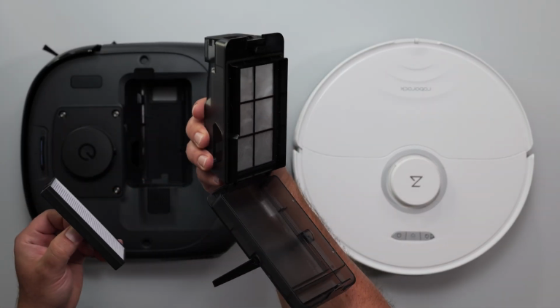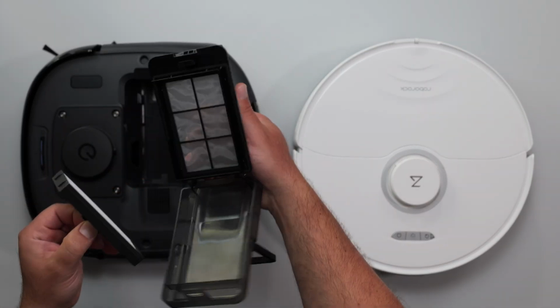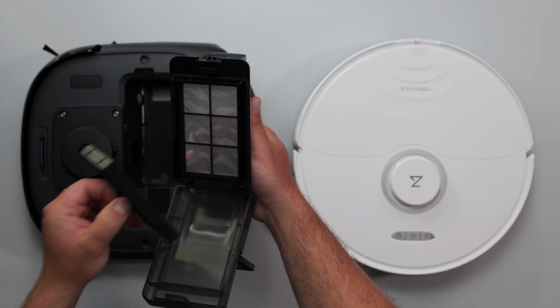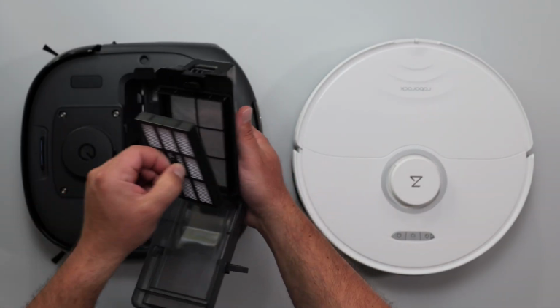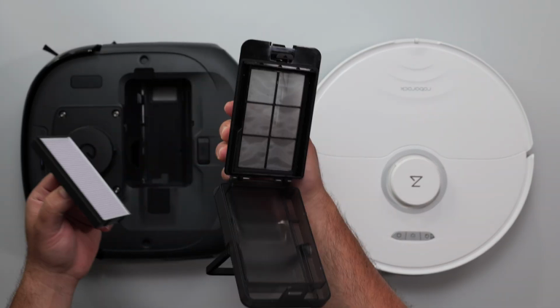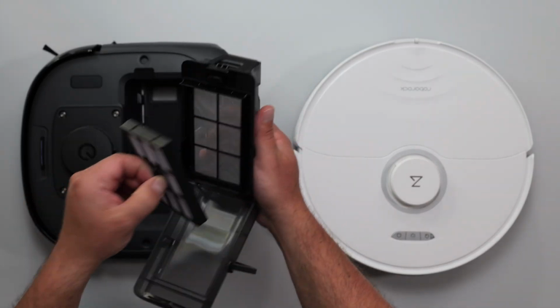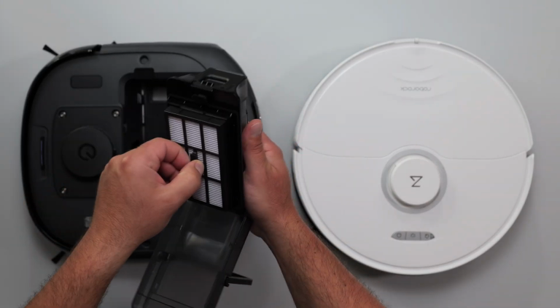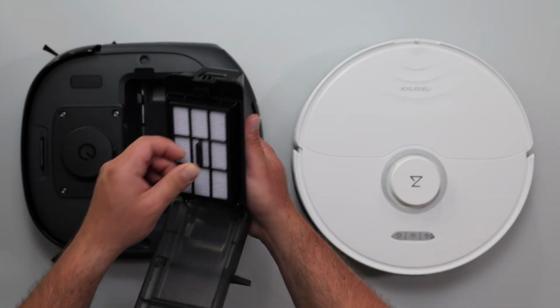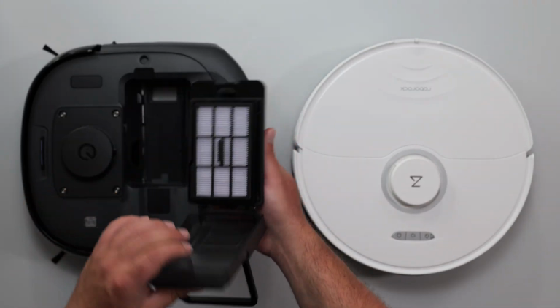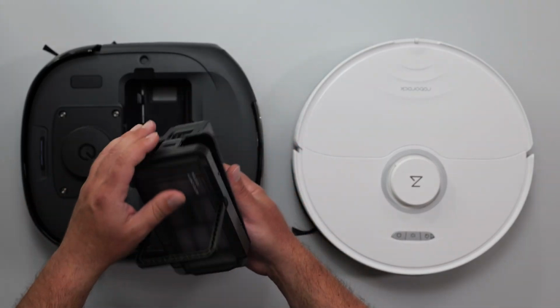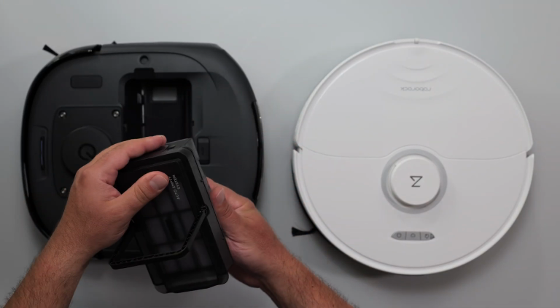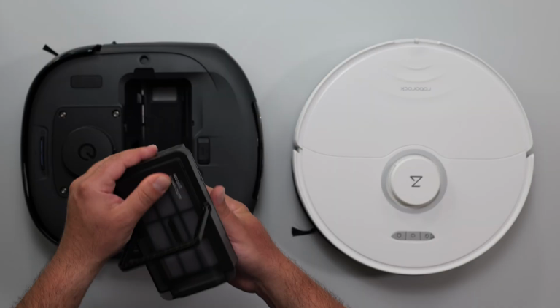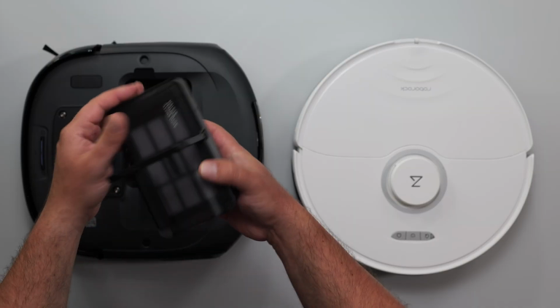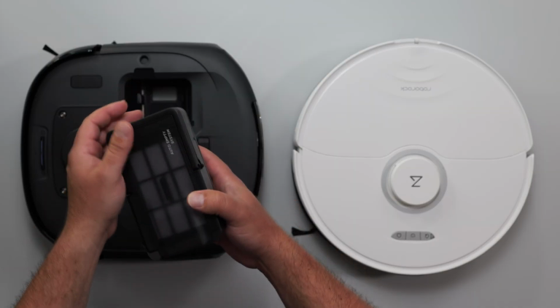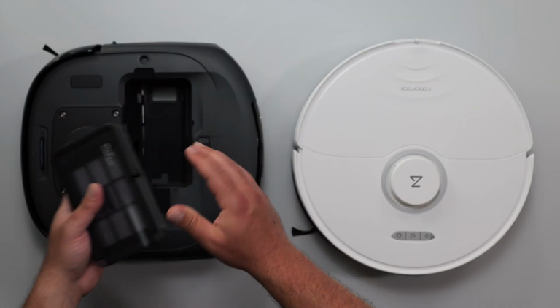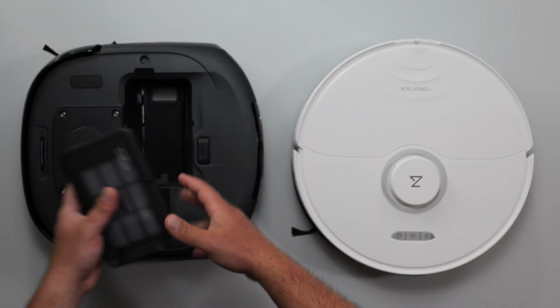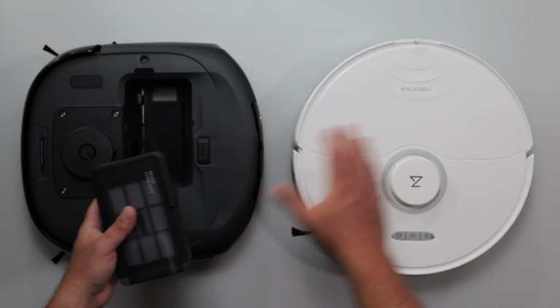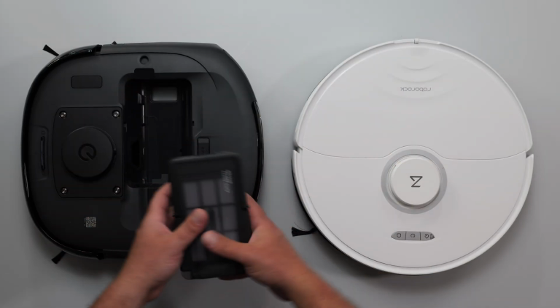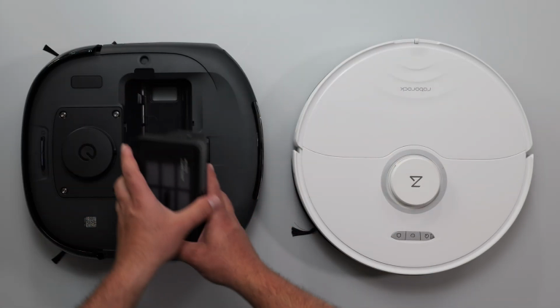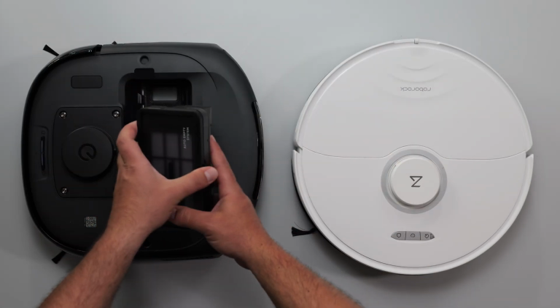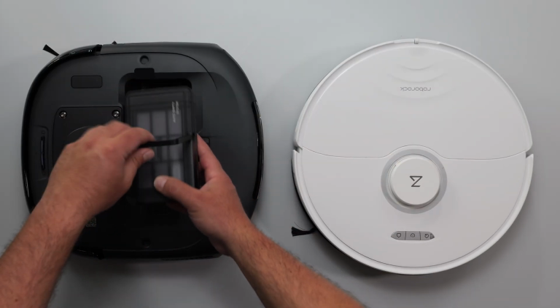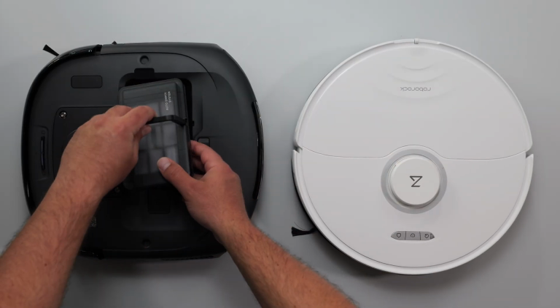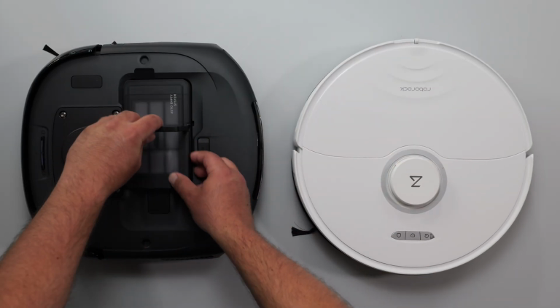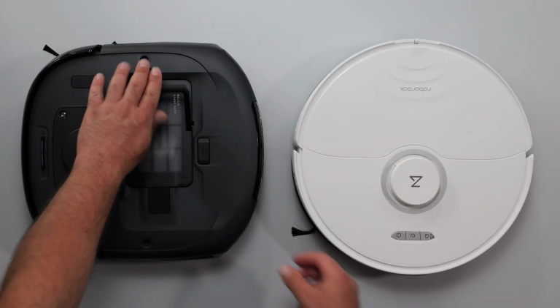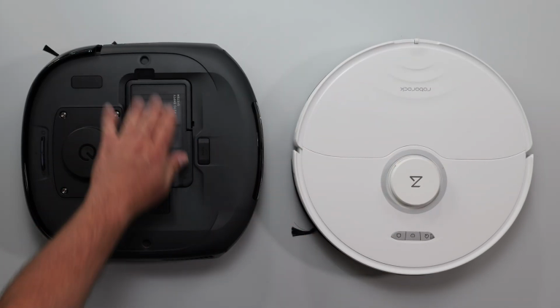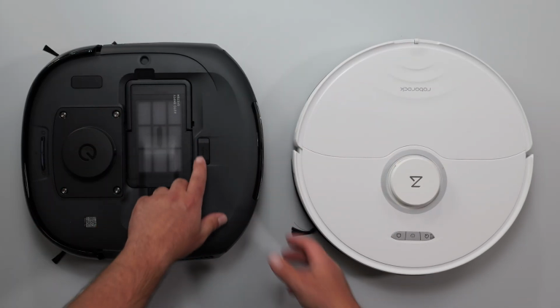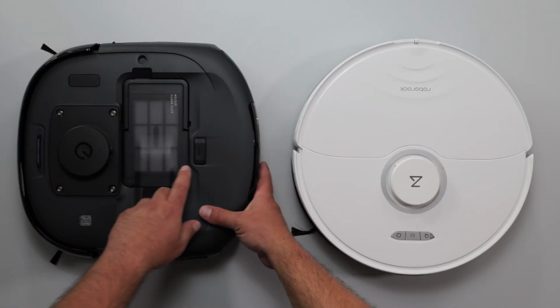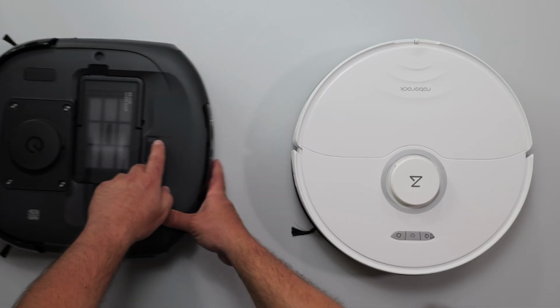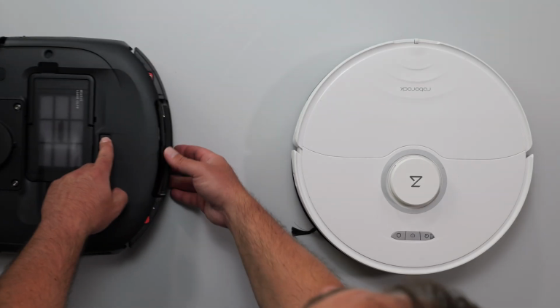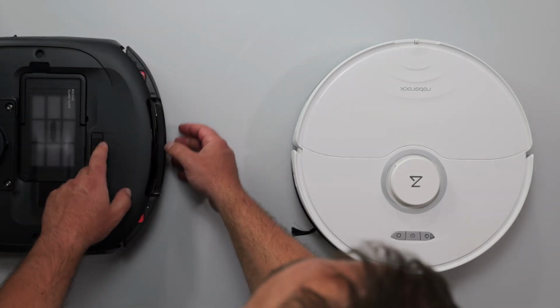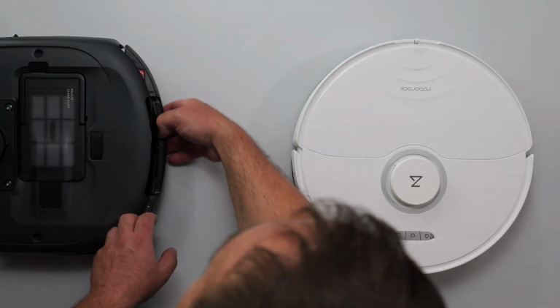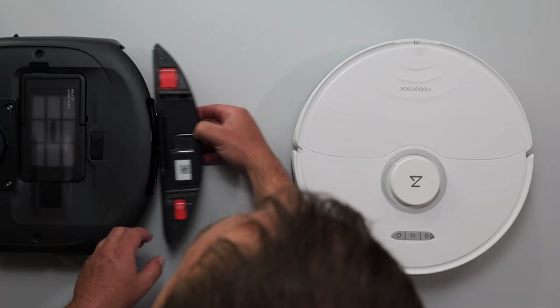This is the dustbin — it has some filters and stuff. Most of the time you're not going to need to touch this because it has the base station, just like the Roborock. And you push this out for the water tank, so you could check this out, clean it if you need to.